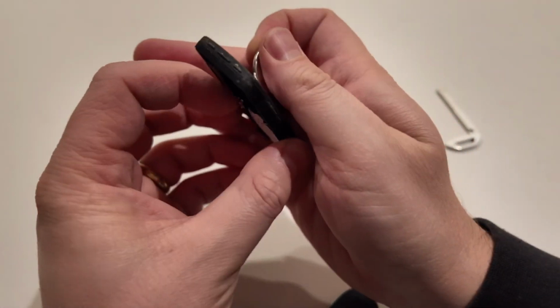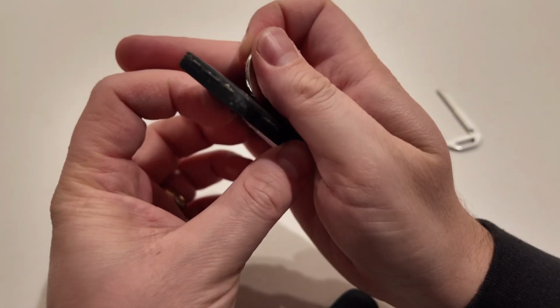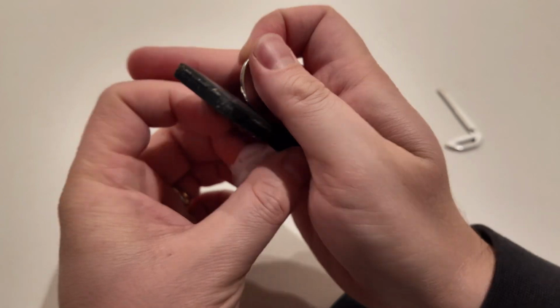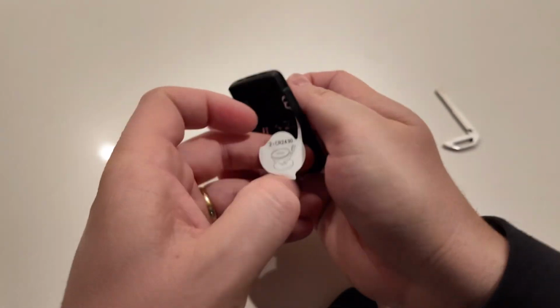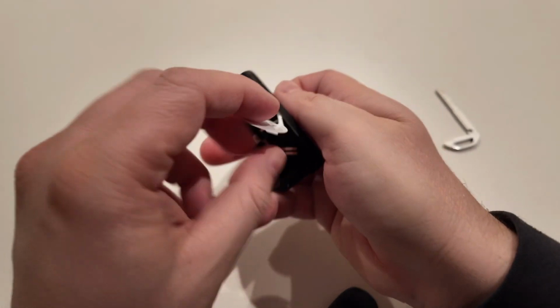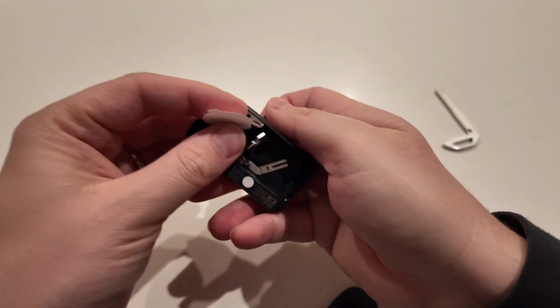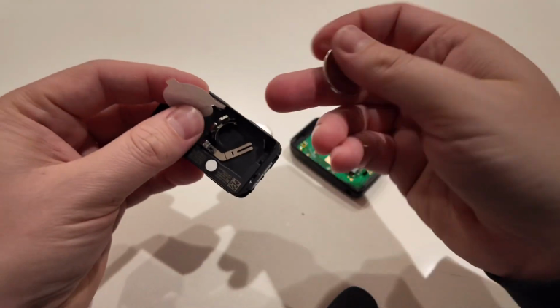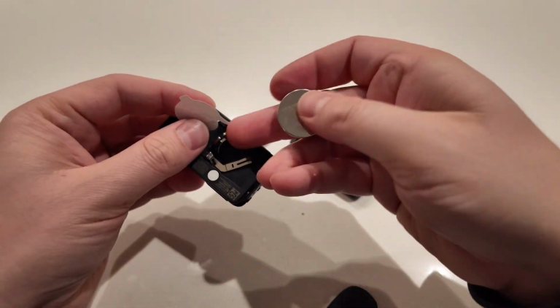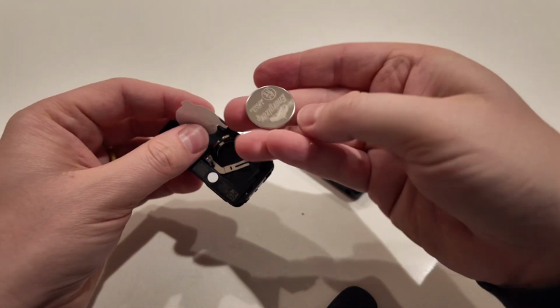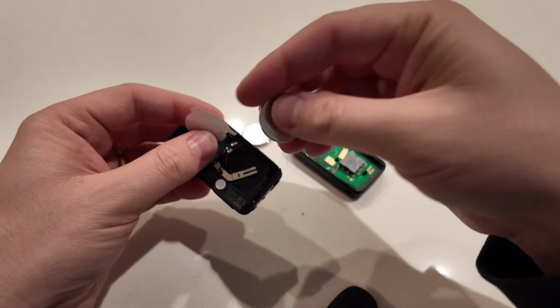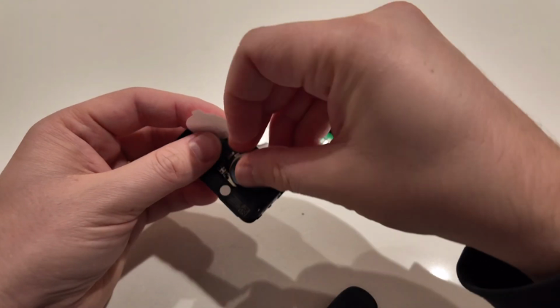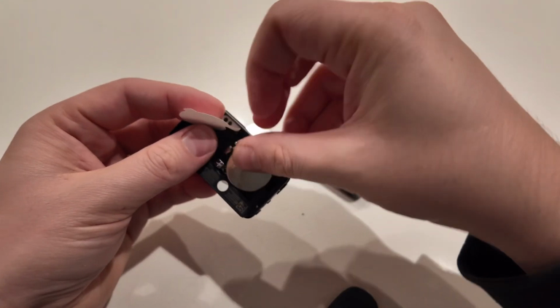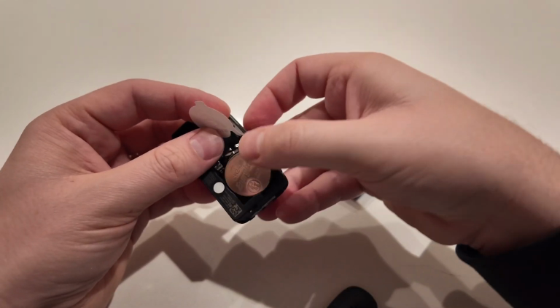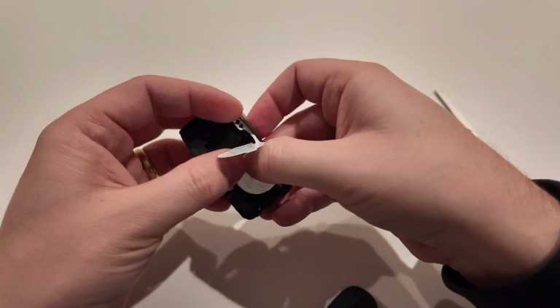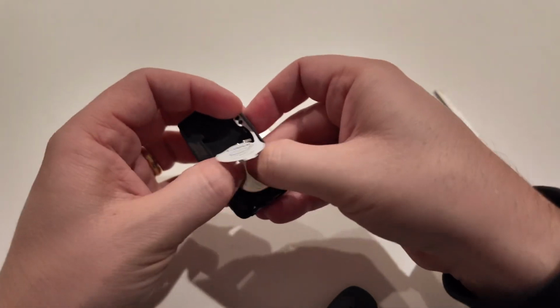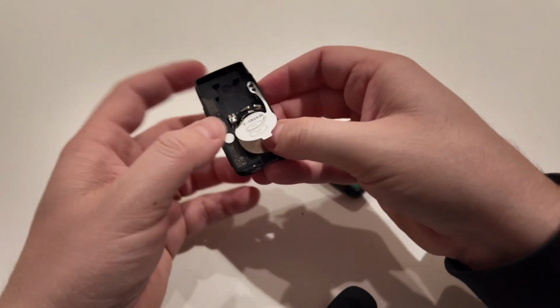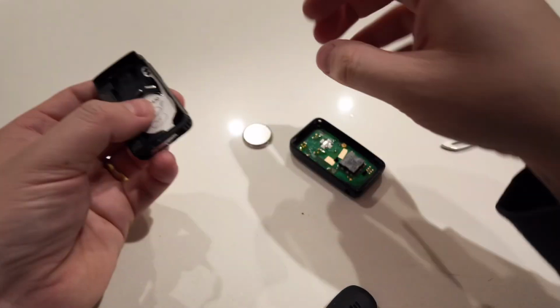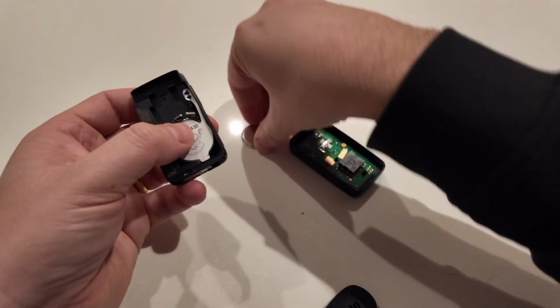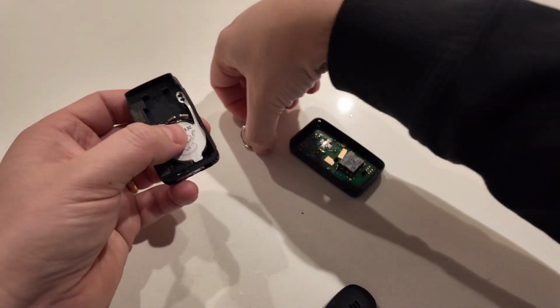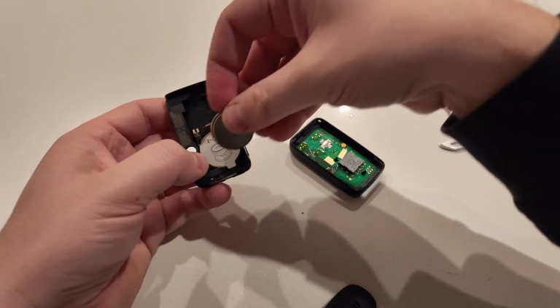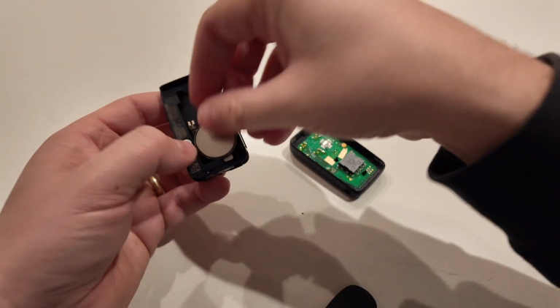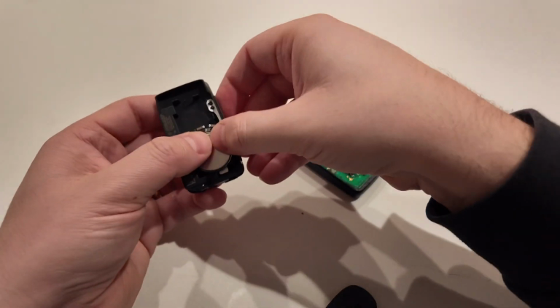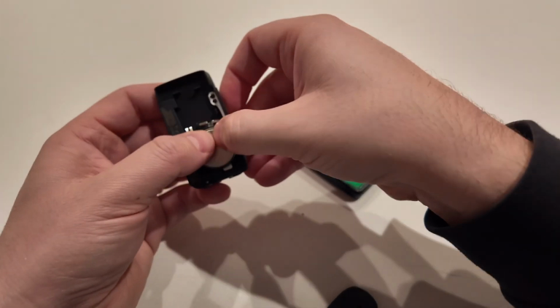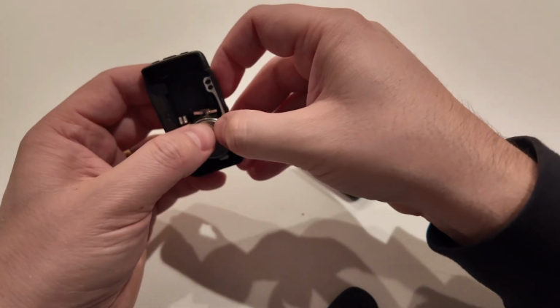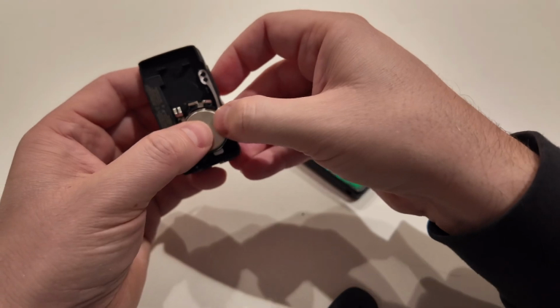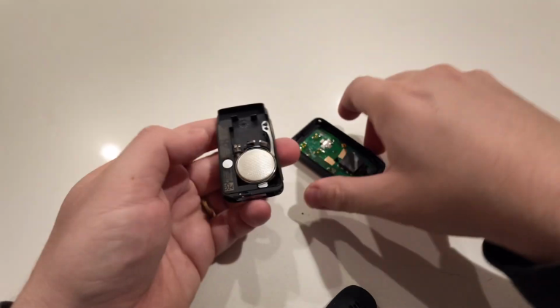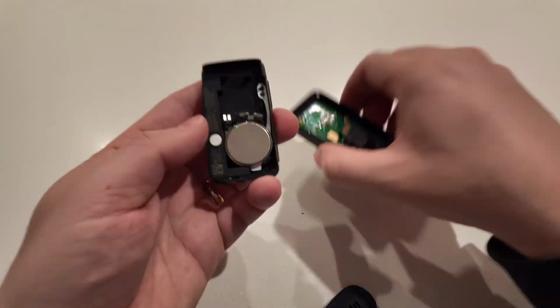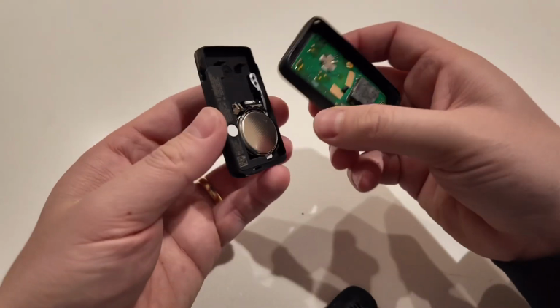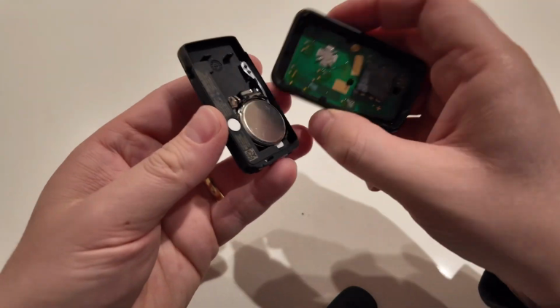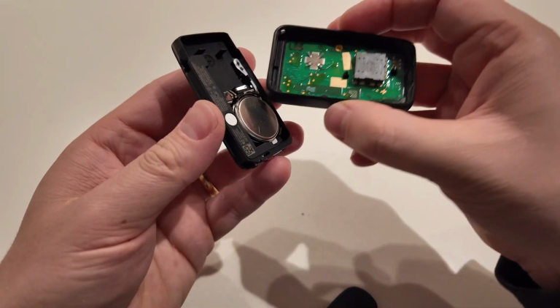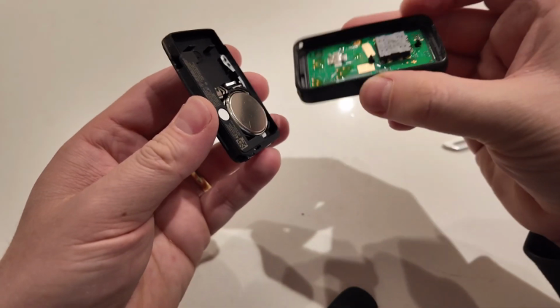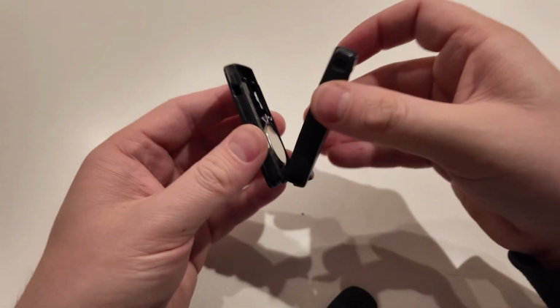Take your new batteries — the positive one goes facing up, right under that paper. Then place the paper back on, take the negative battery, and place that on top. After that, just put your key back in place and everything should be working fine.